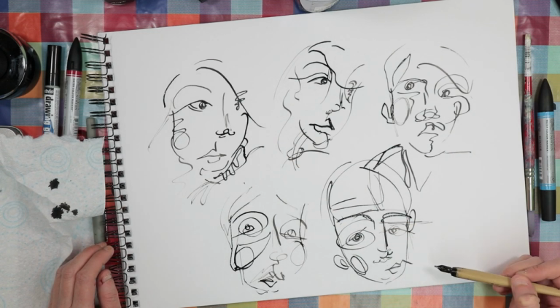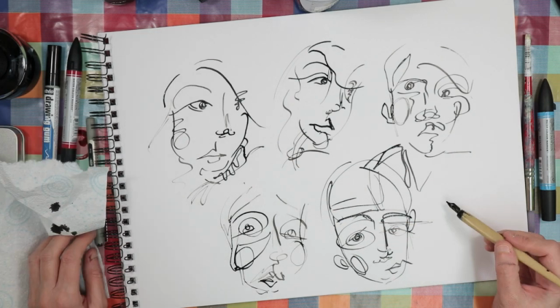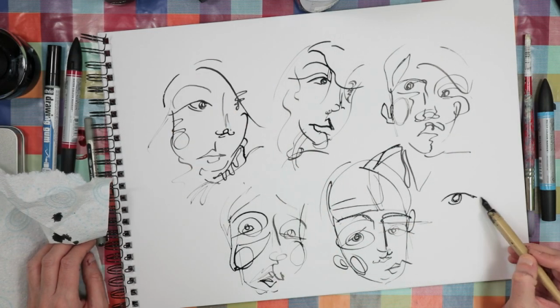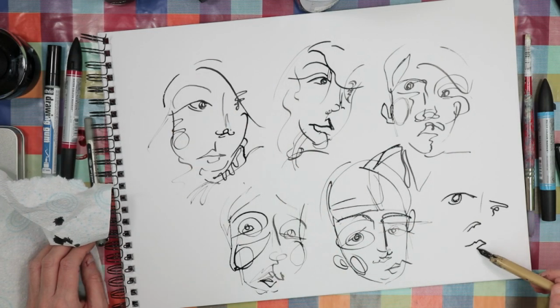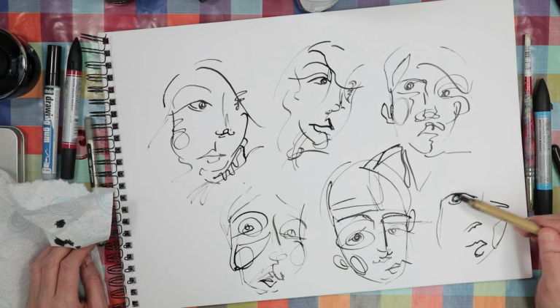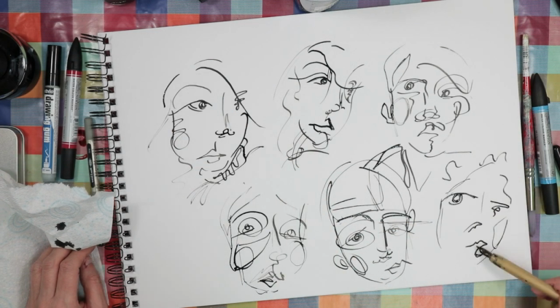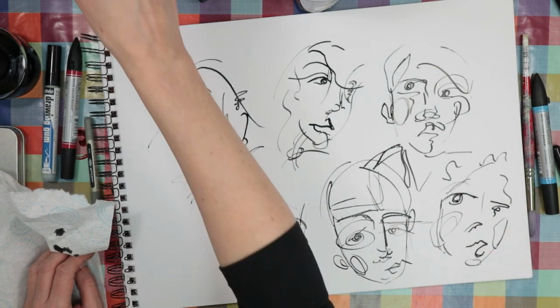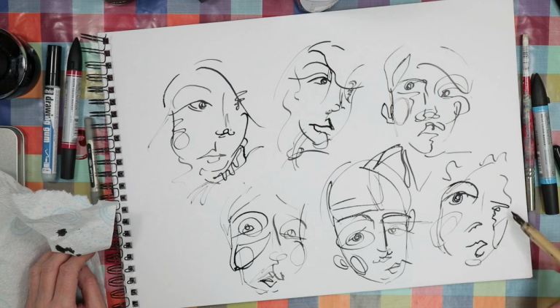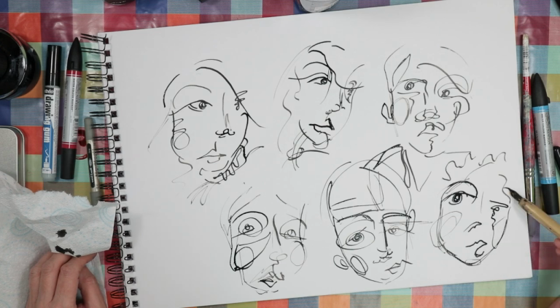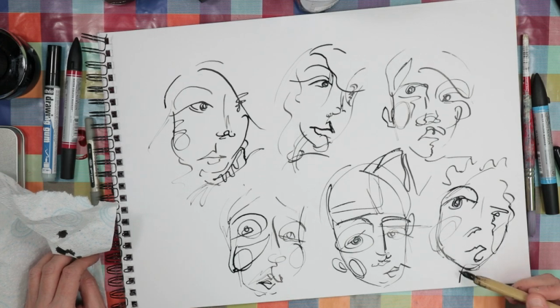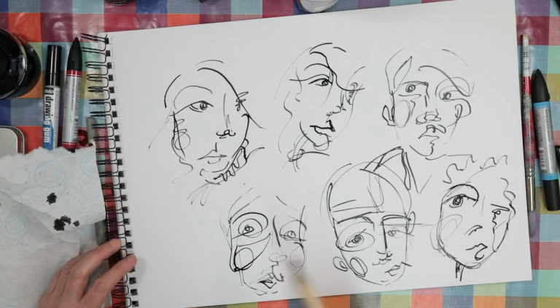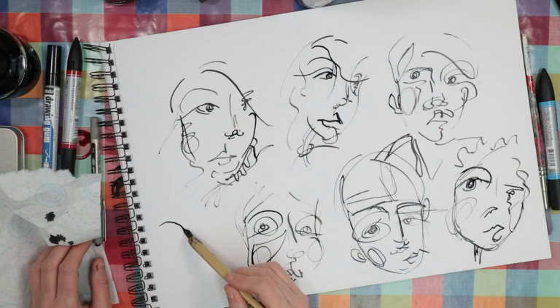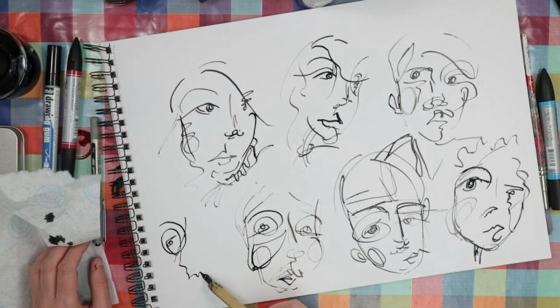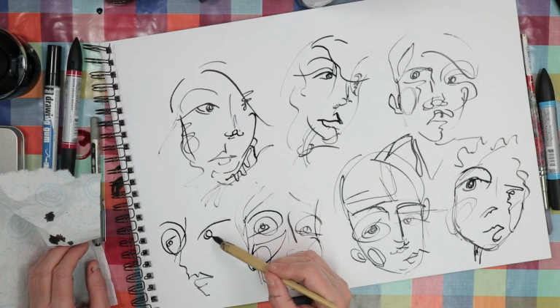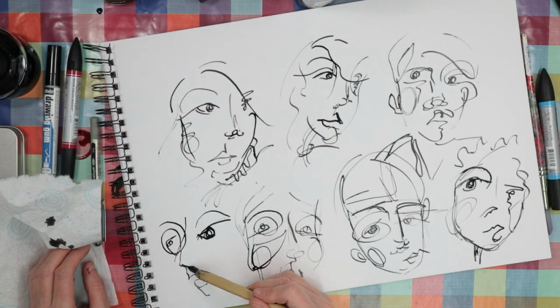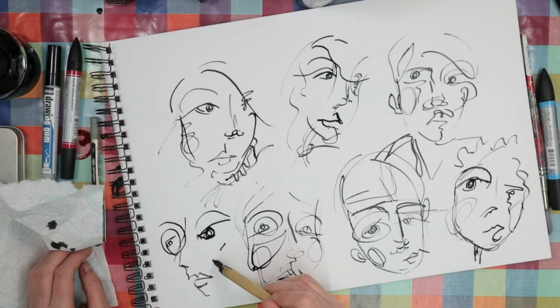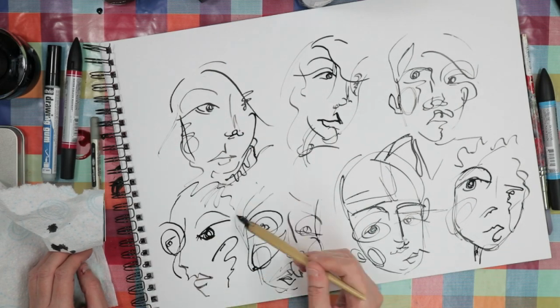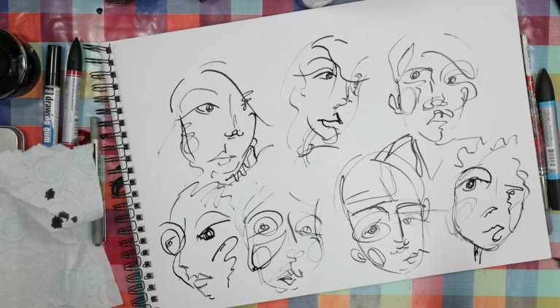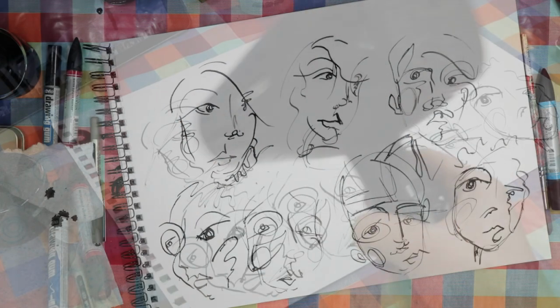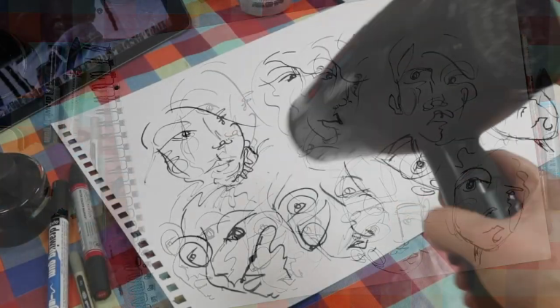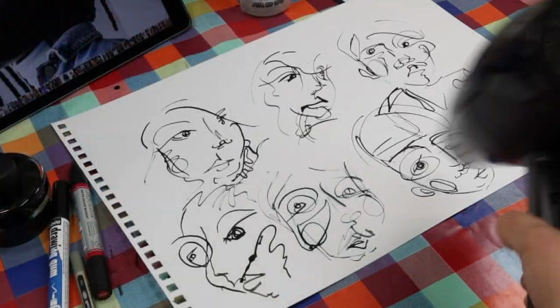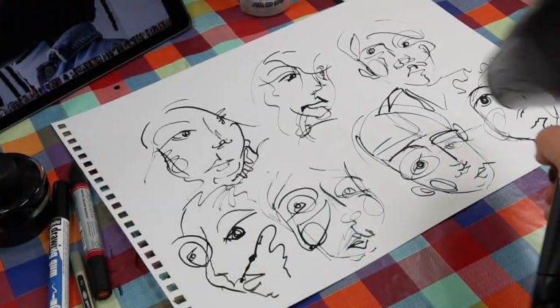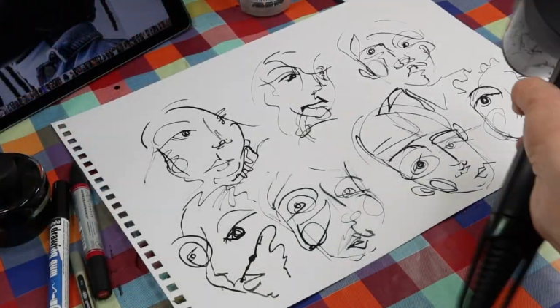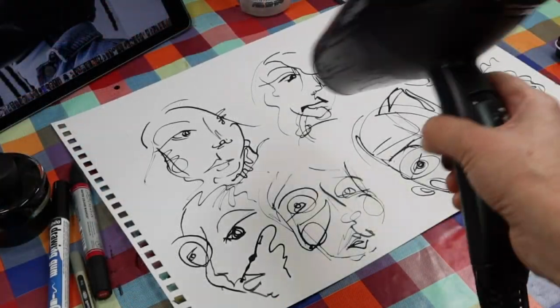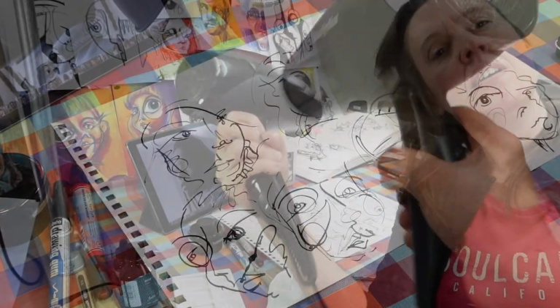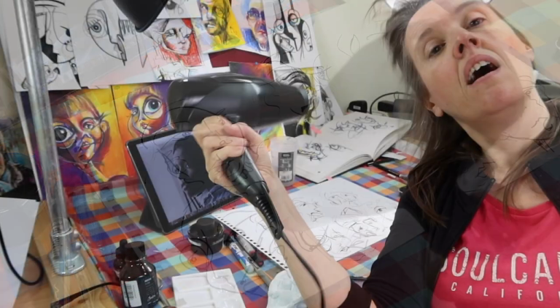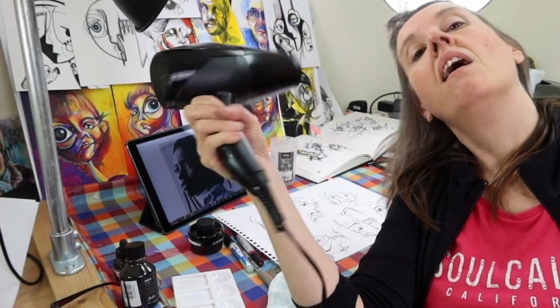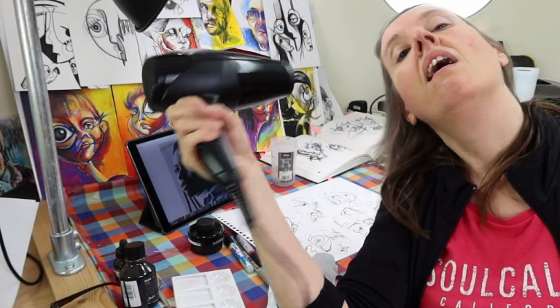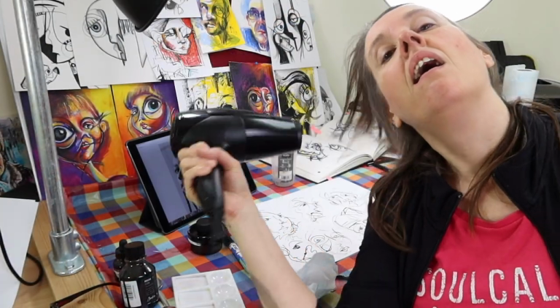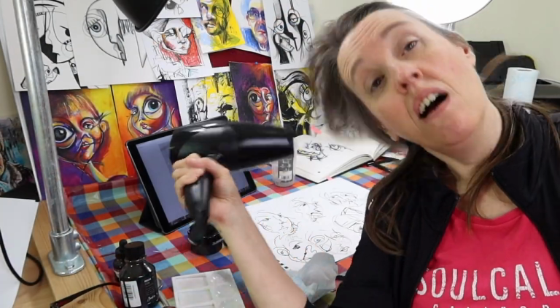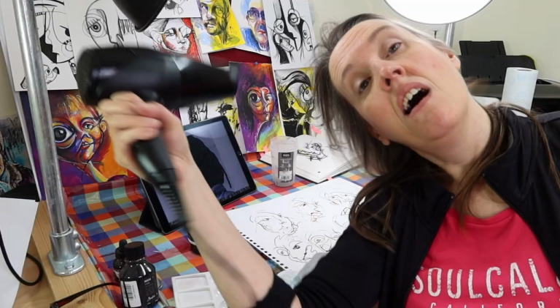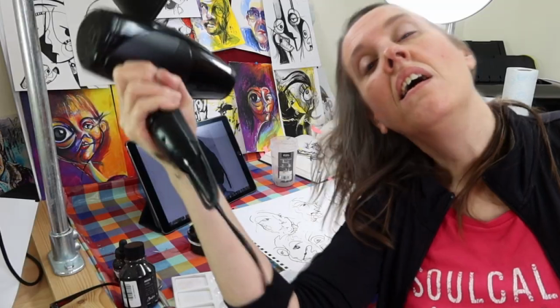I have absolutely no patience for waiting for stuff to dry, so the only thing for it was to get the hairdryer out to dry the ink. And of course, to pretend I was in a very low budget hair commercial.